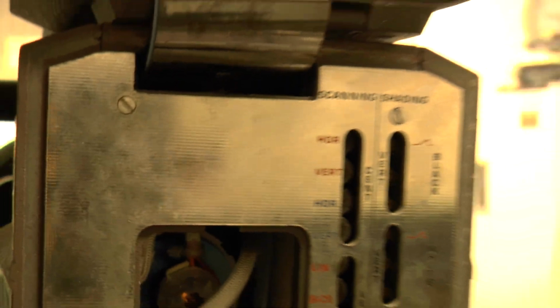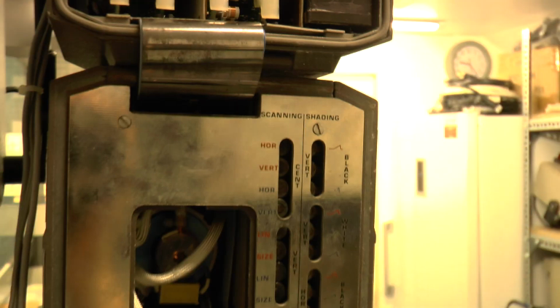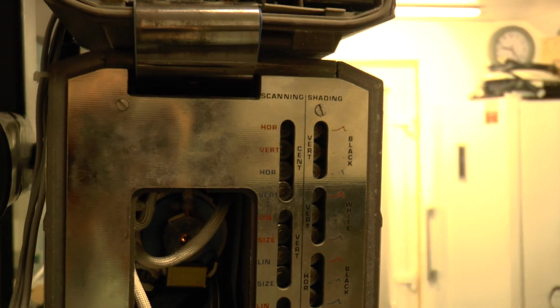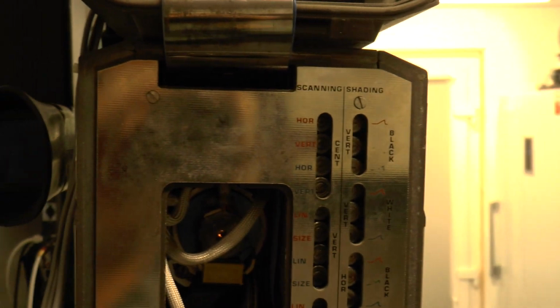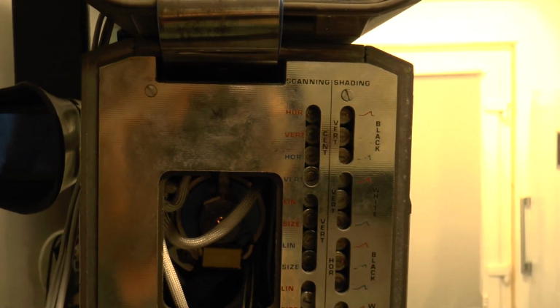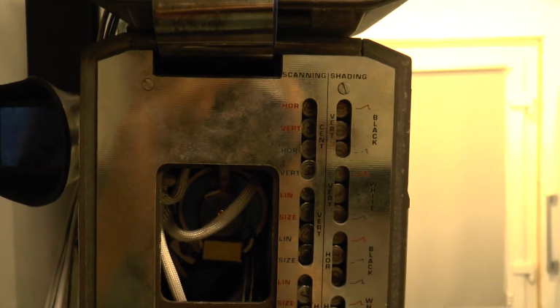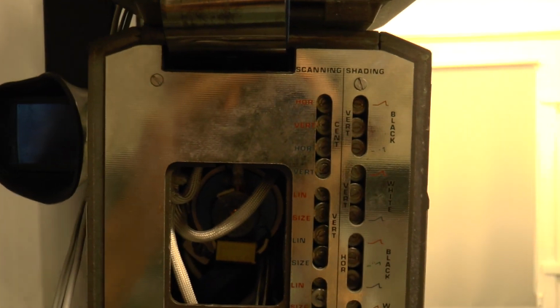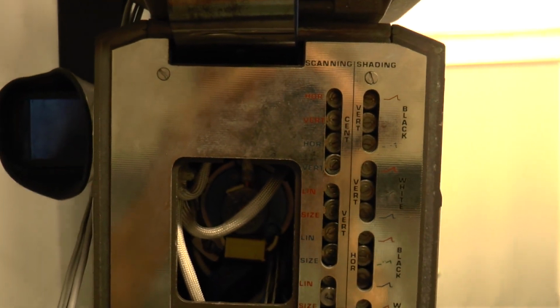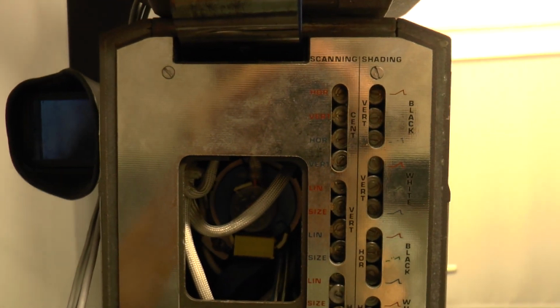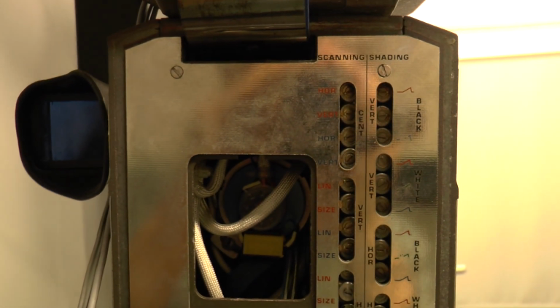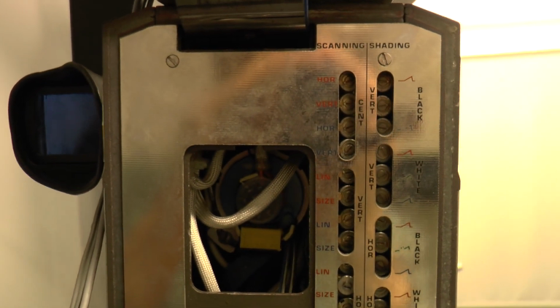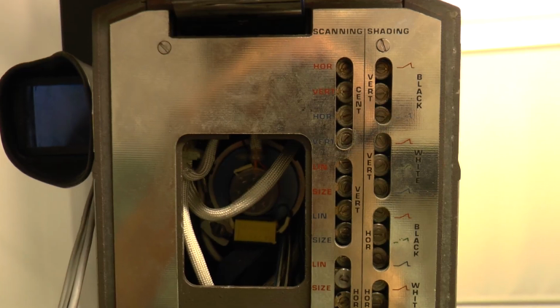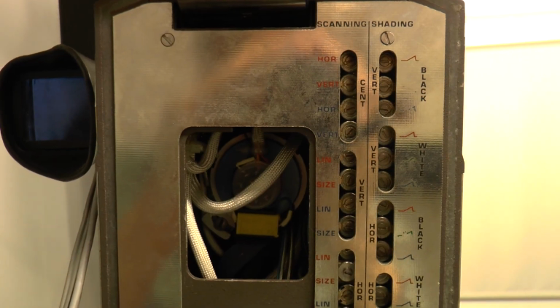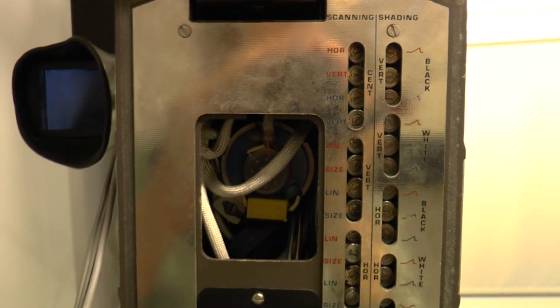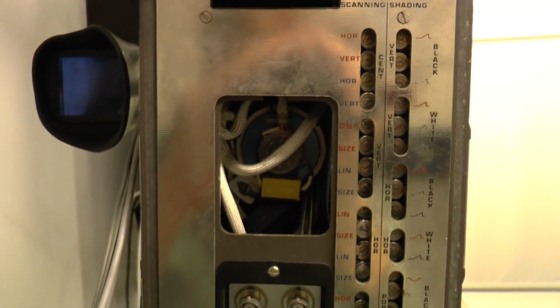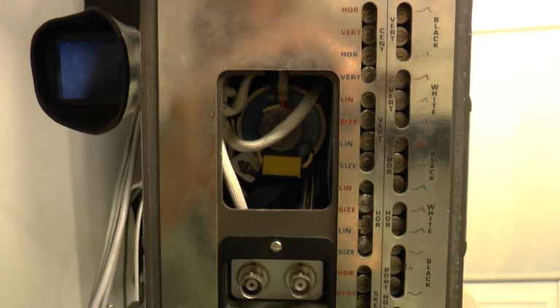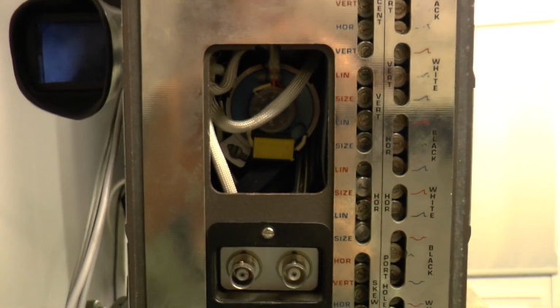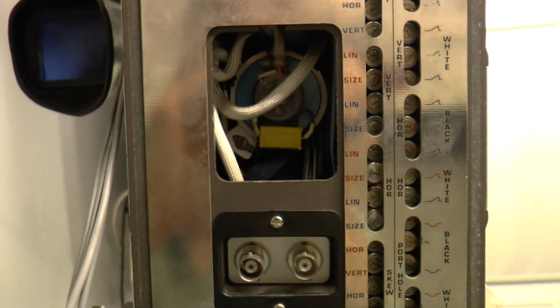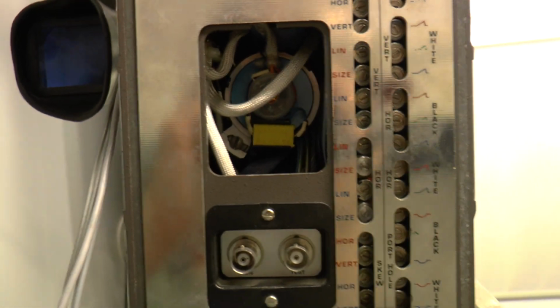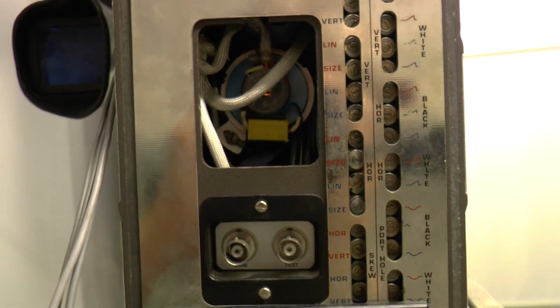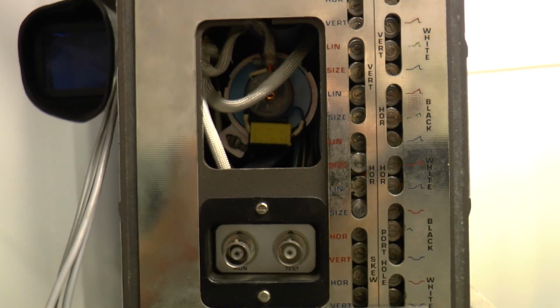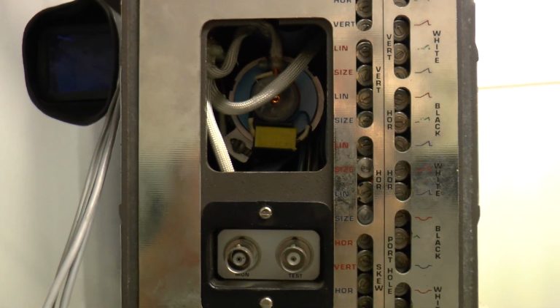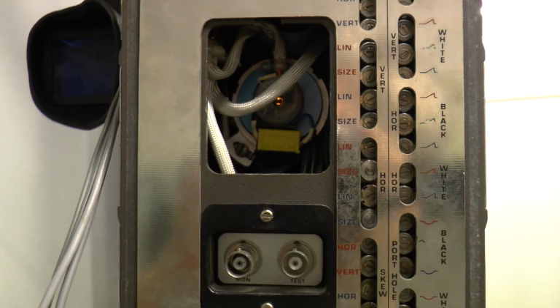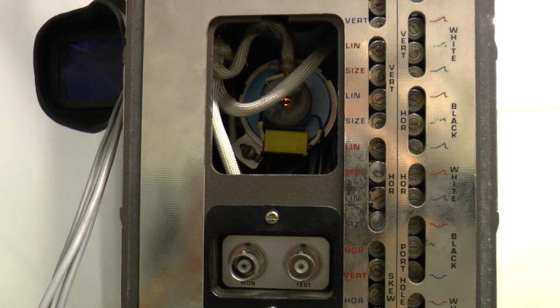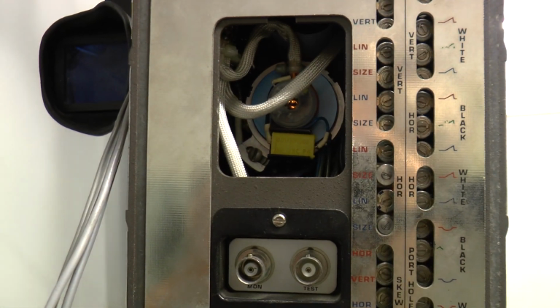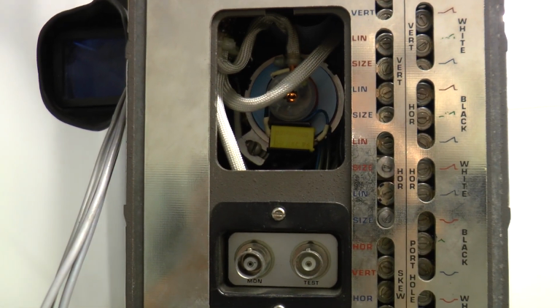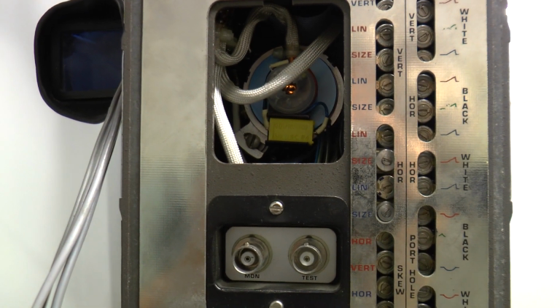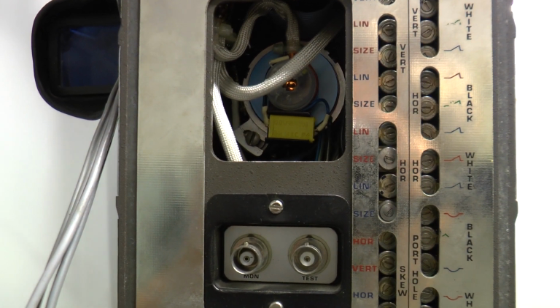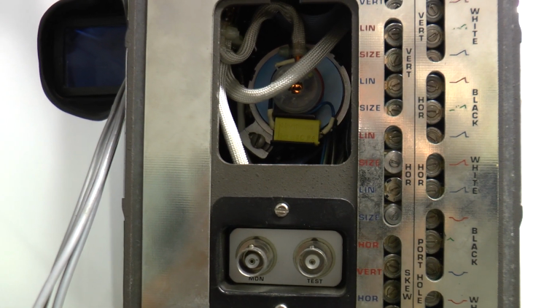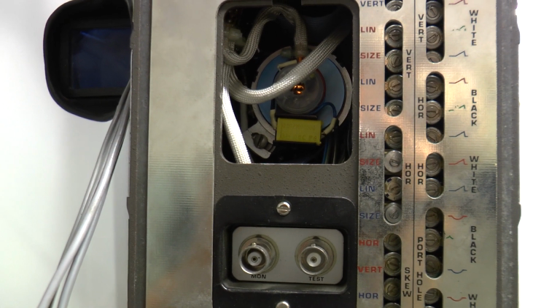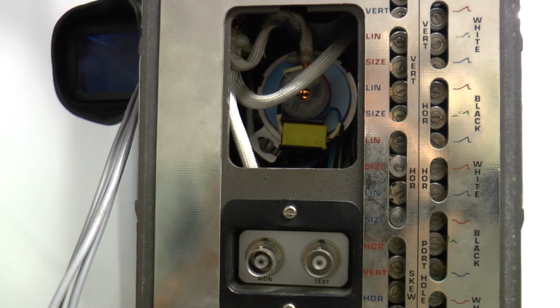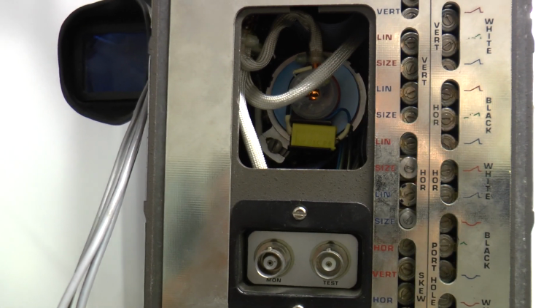In the back of the thing, with all its controls — you can see just the back of the tube there, one of the three tubes. You can see the filament just glowing.